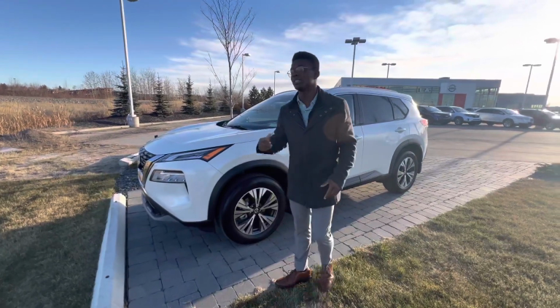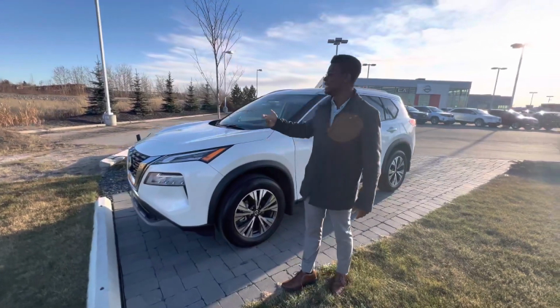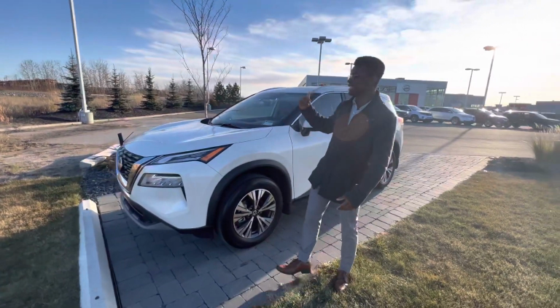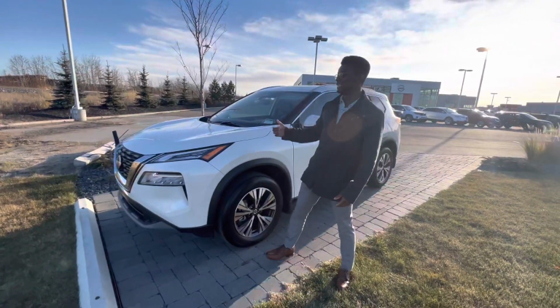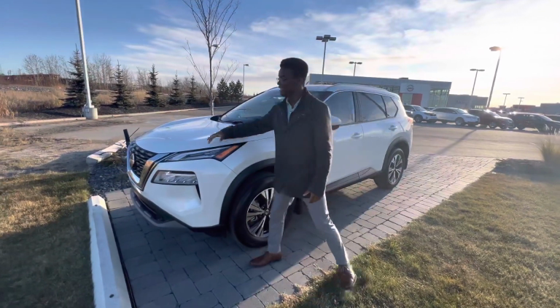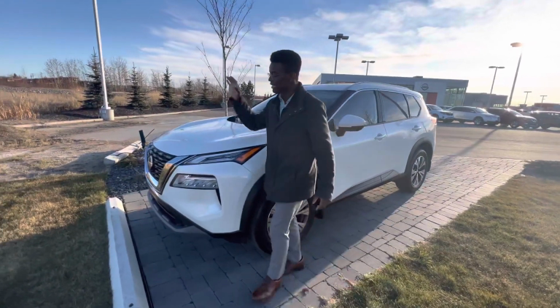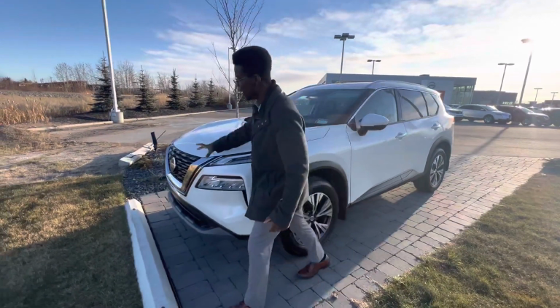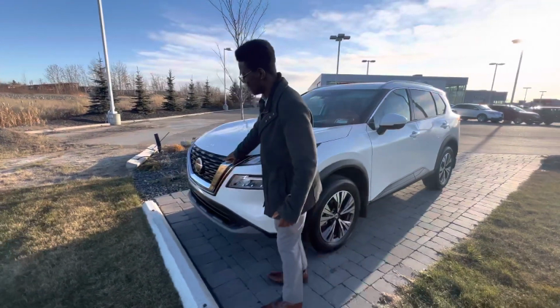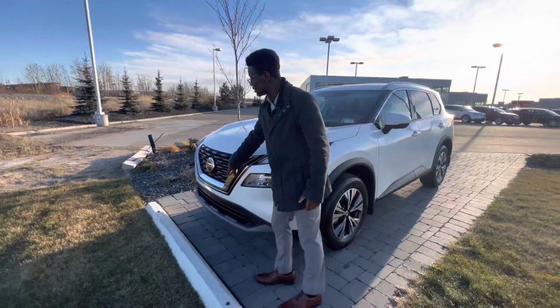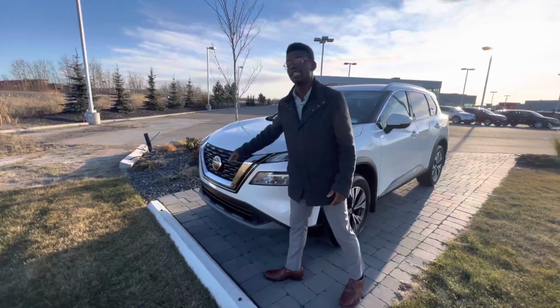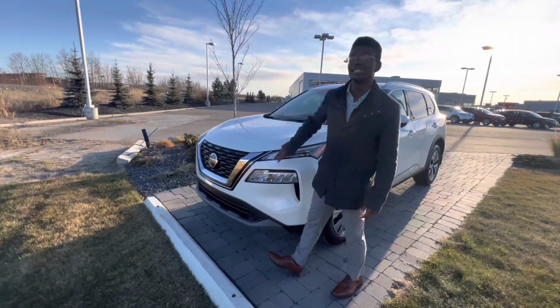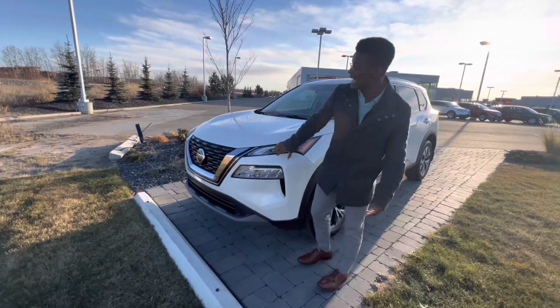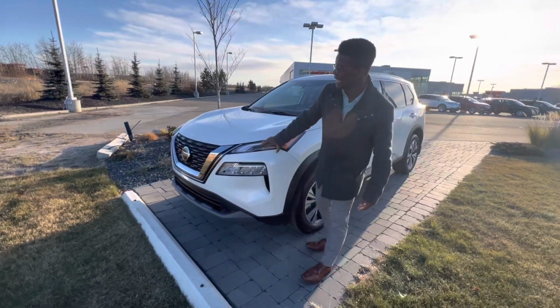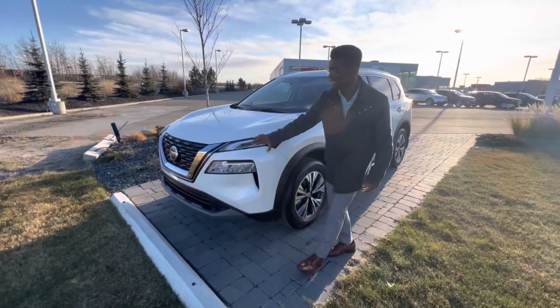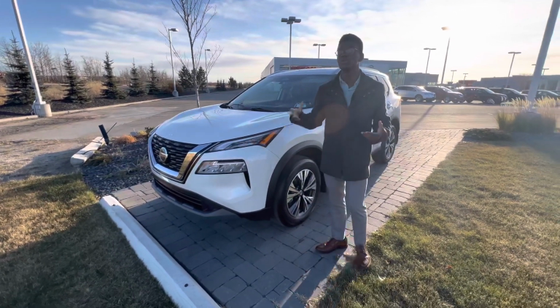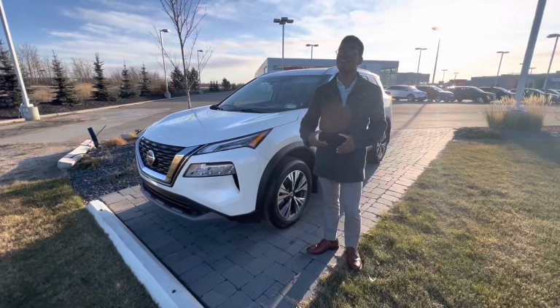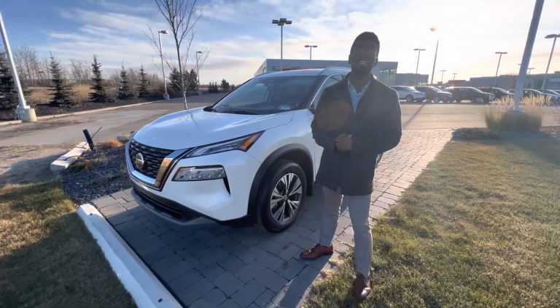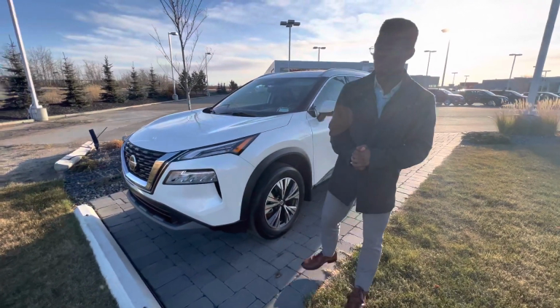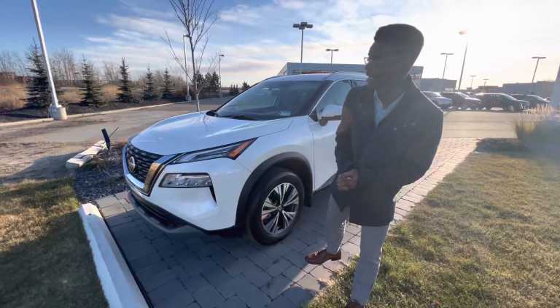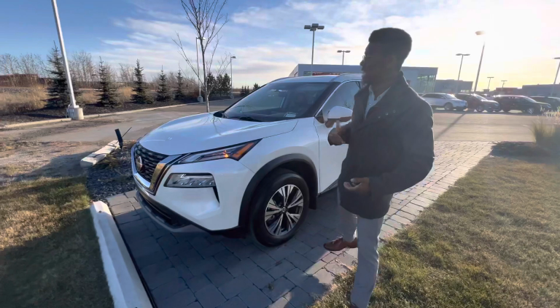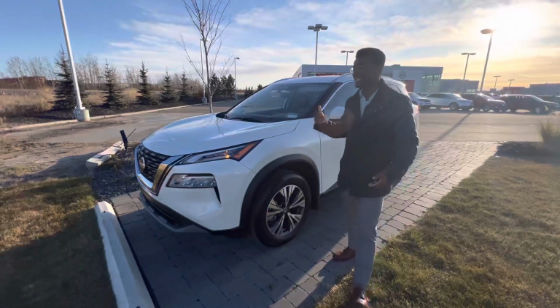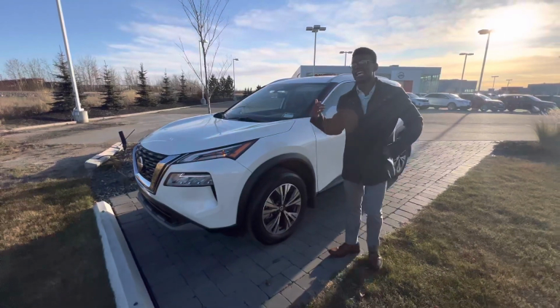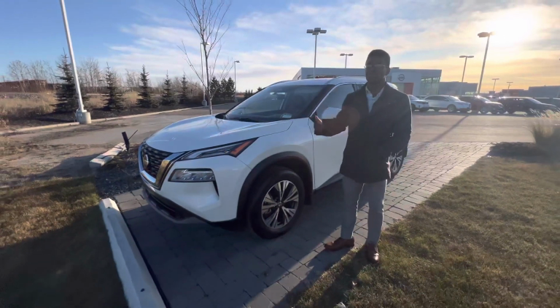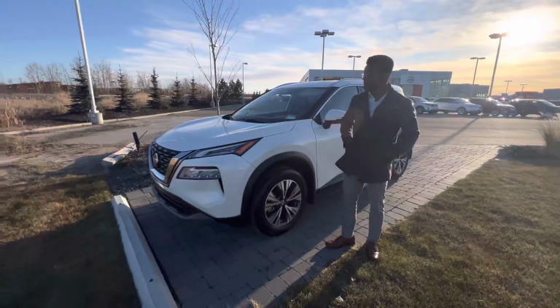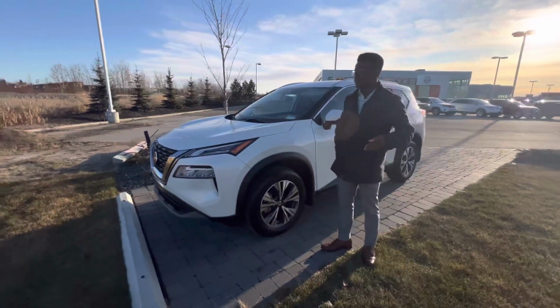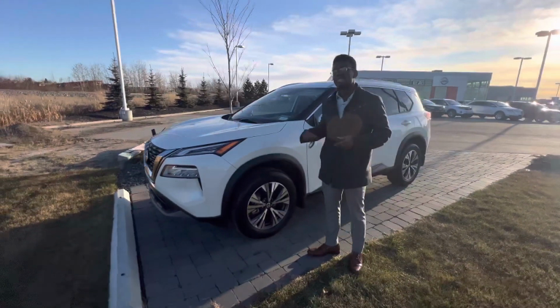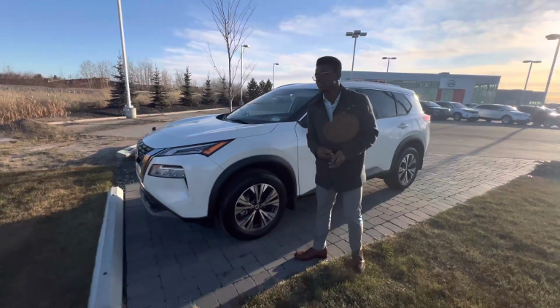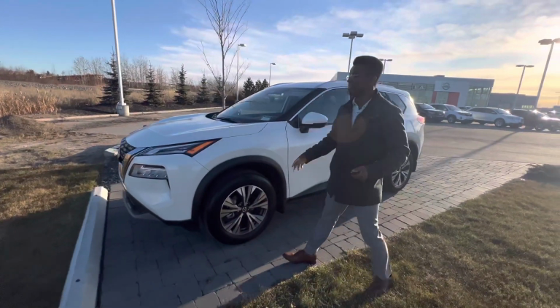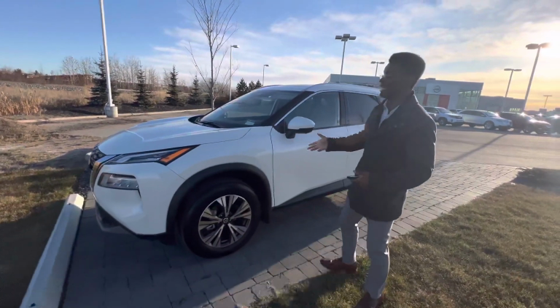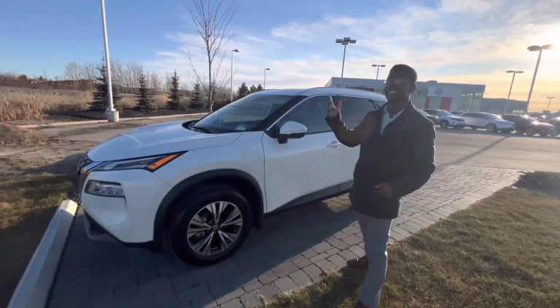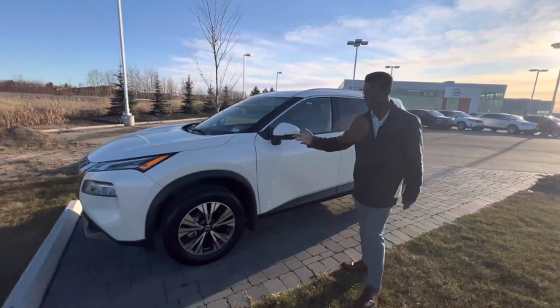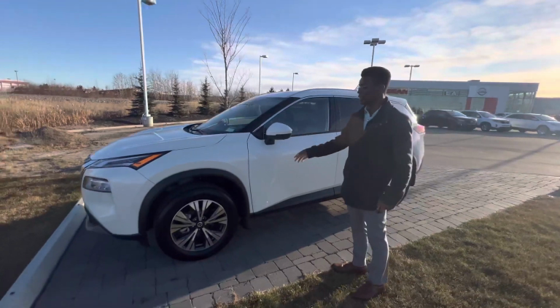So this one is the redesign. You get the nice big D-motion grille as well as the dual LED headlights — super bright for any nighttime driving. And this one is the SV Premium, so a little bit different than the Platinum, but it's still very well loaded.